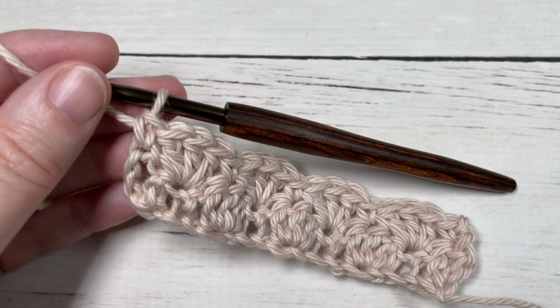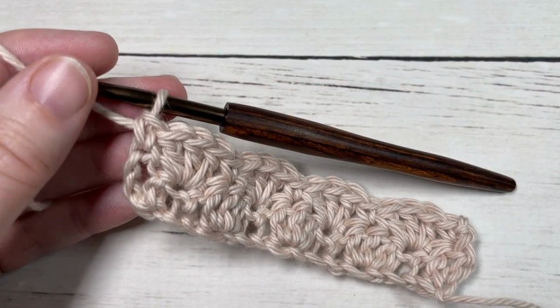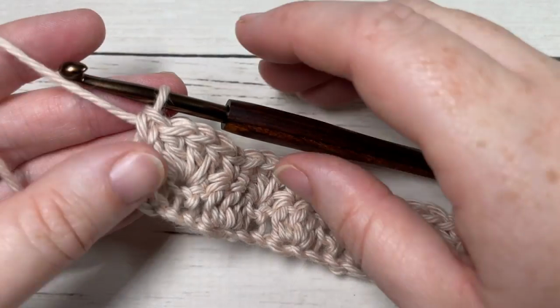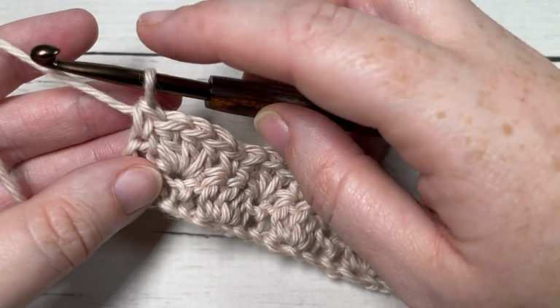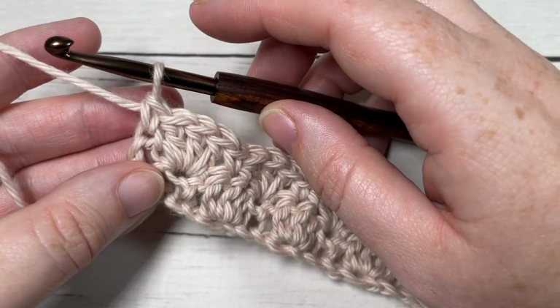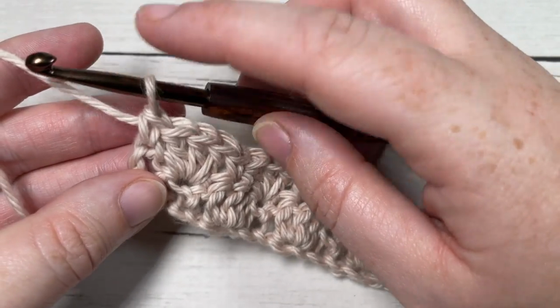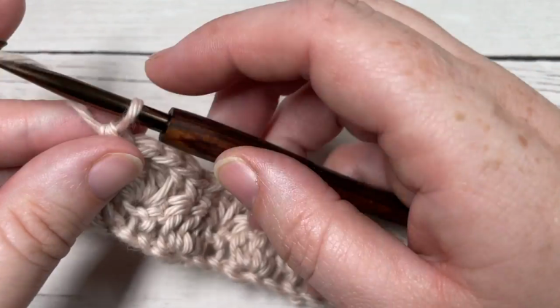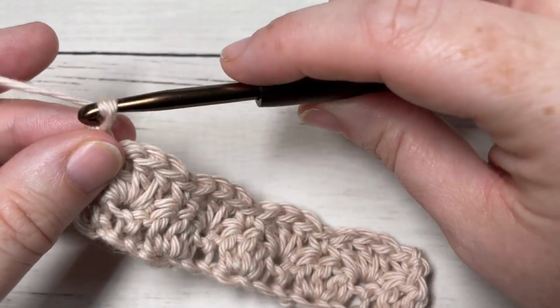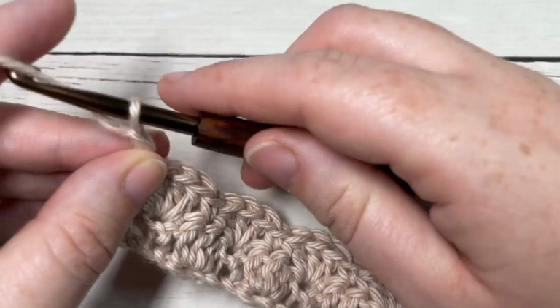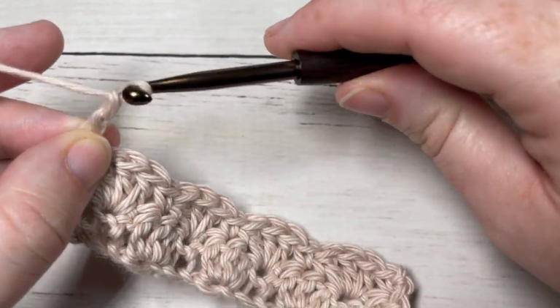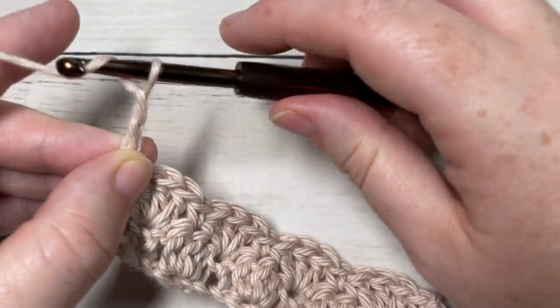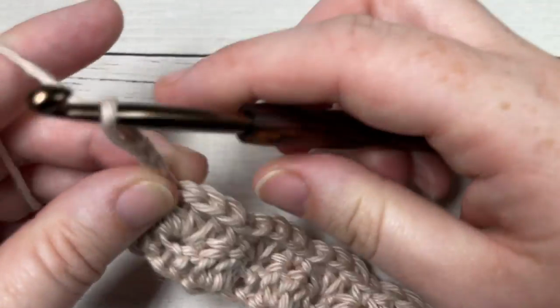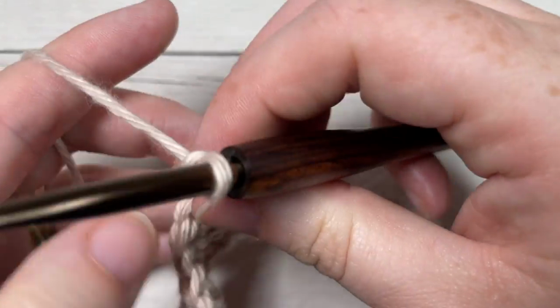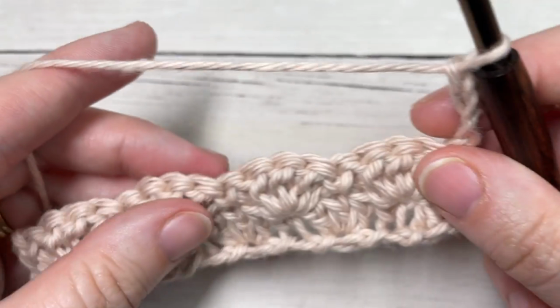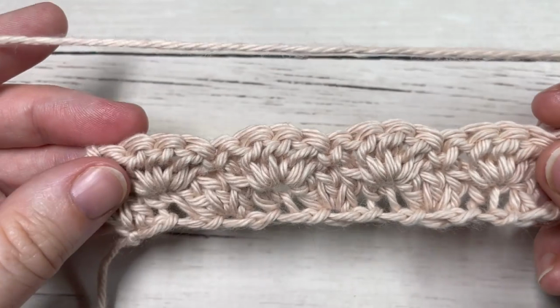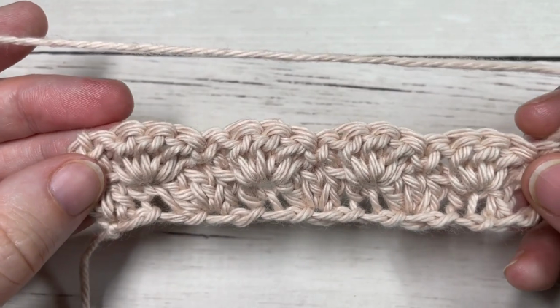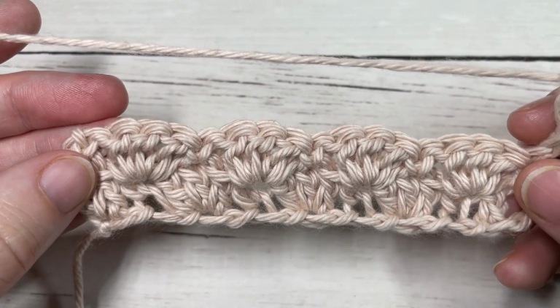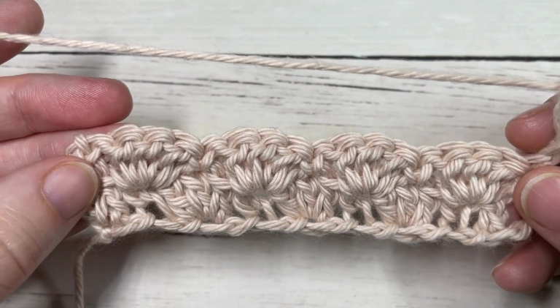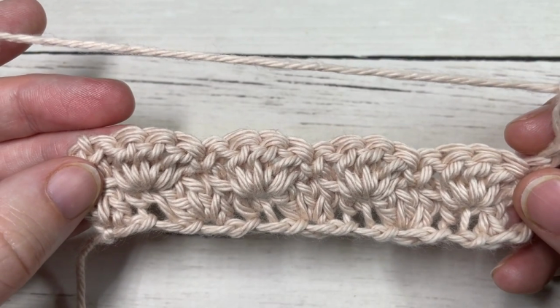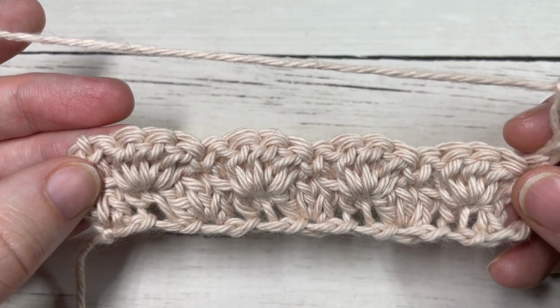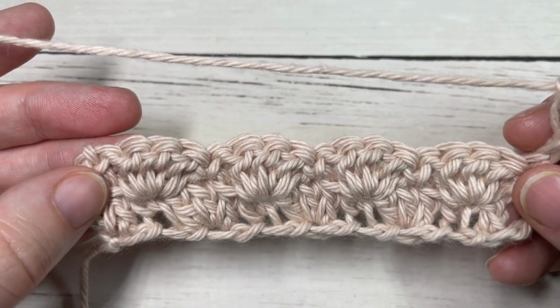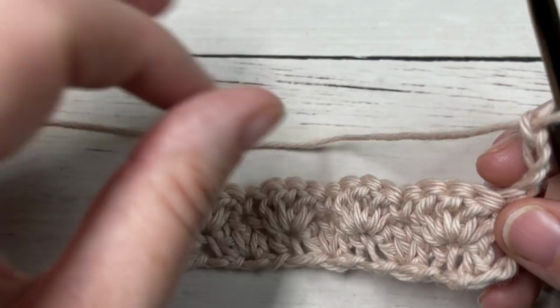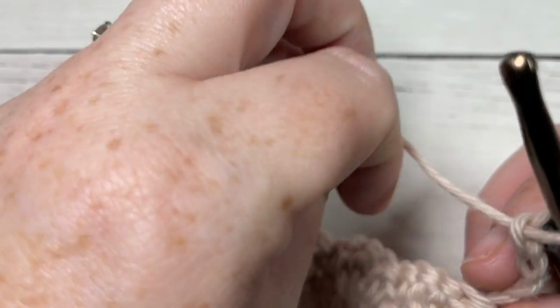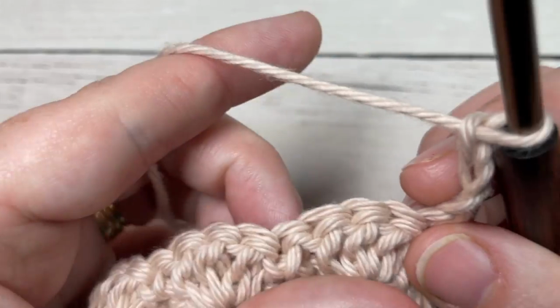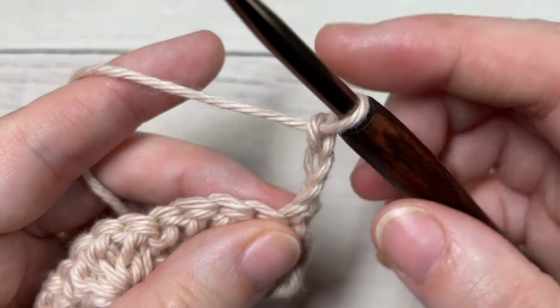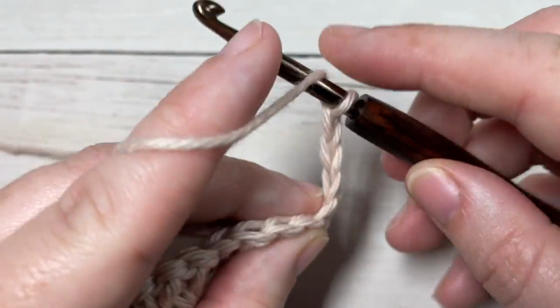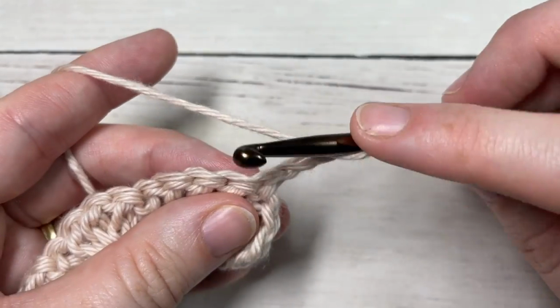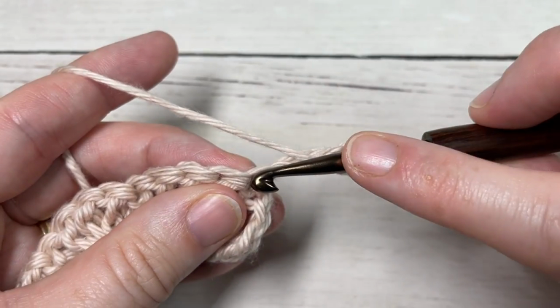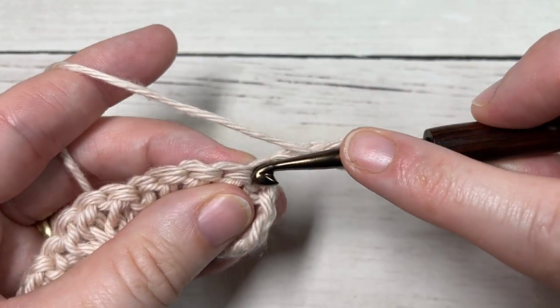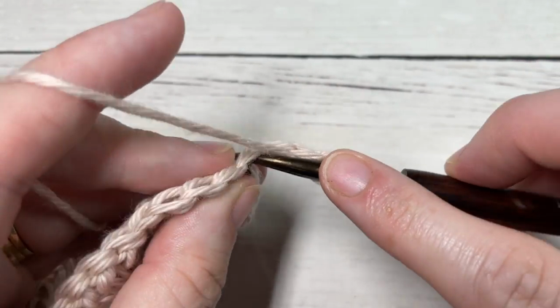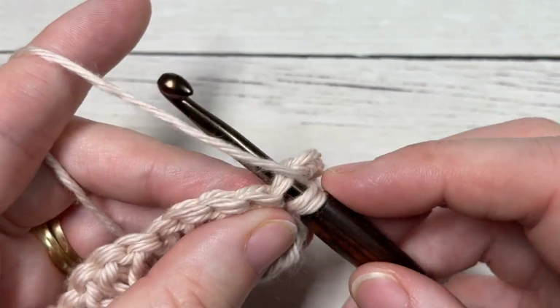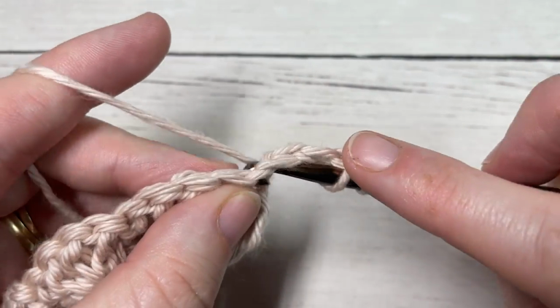At the end of row two, you're going to chain three and turn your work. Your chain three counts as a double crochet stitch. Next, work one double crochet into the first stitch.